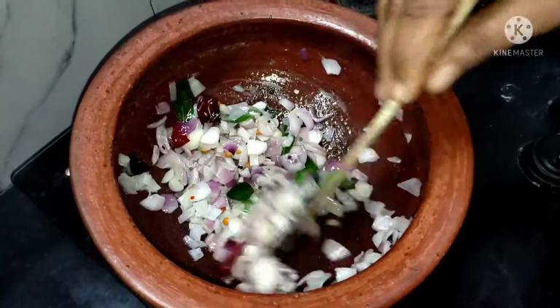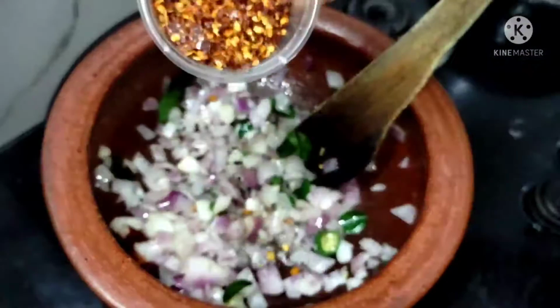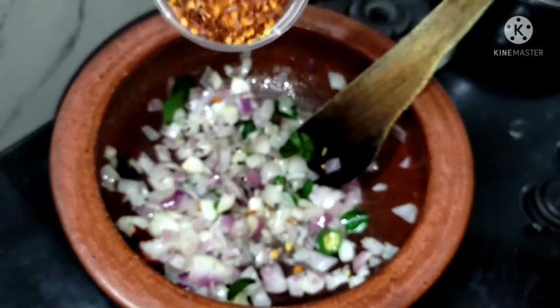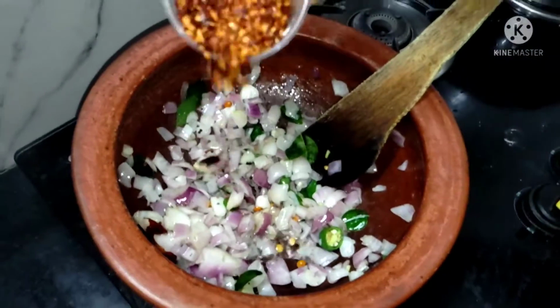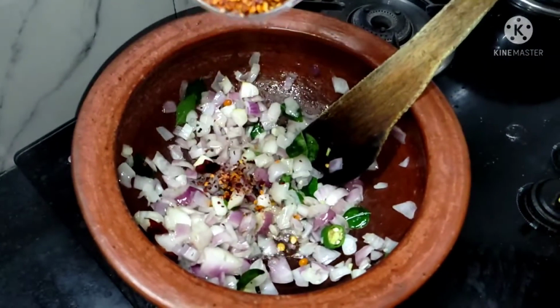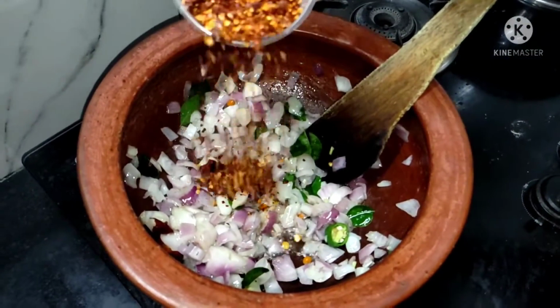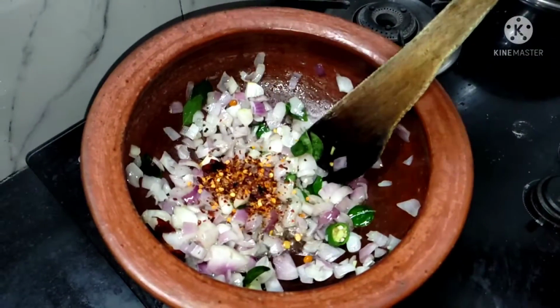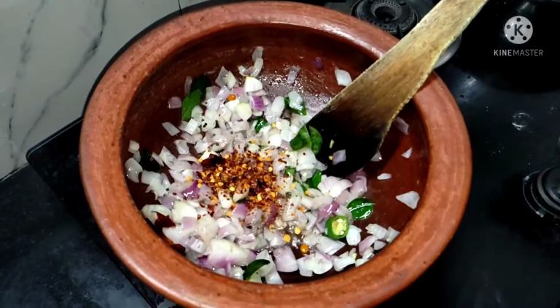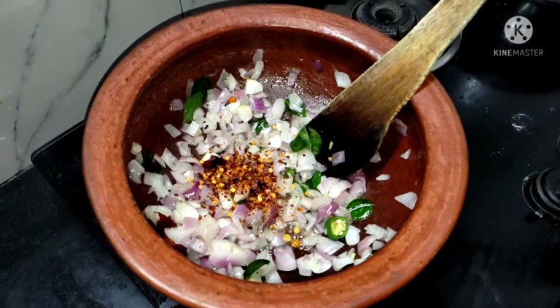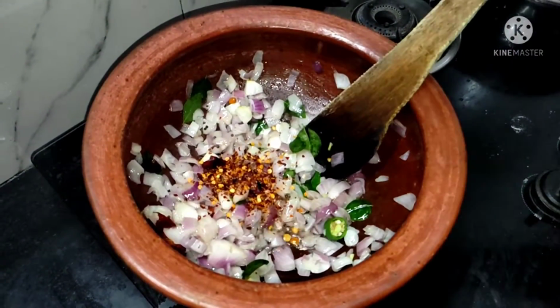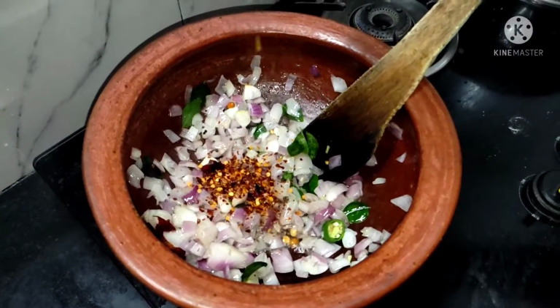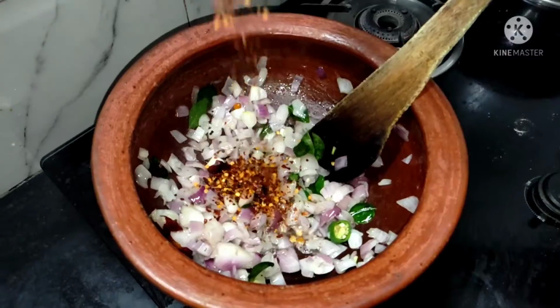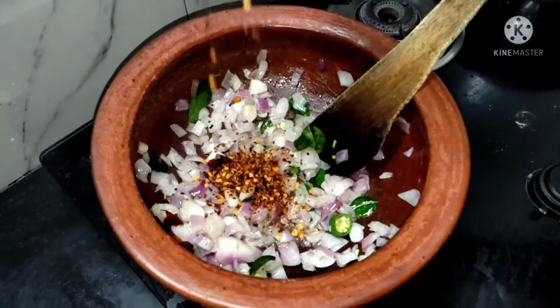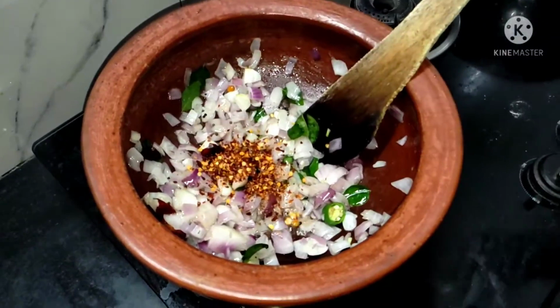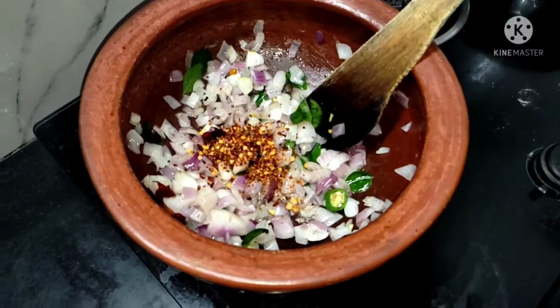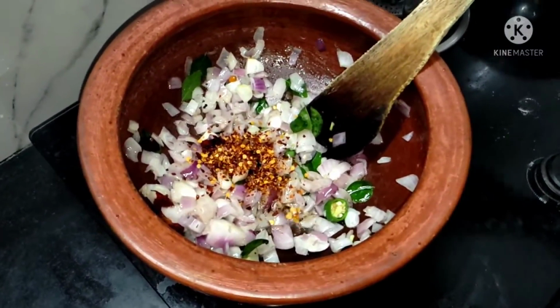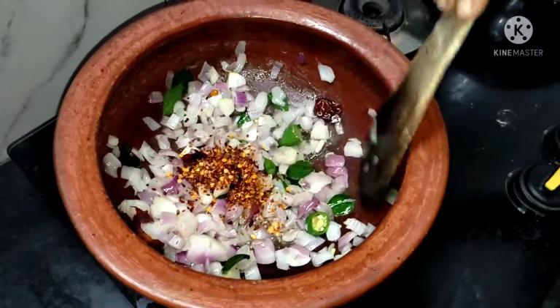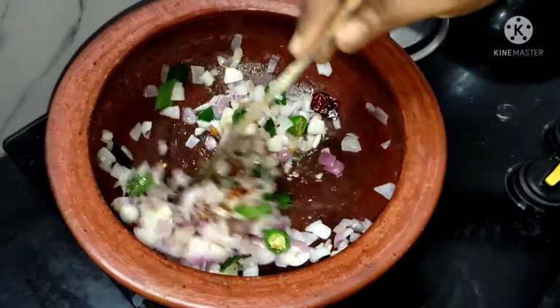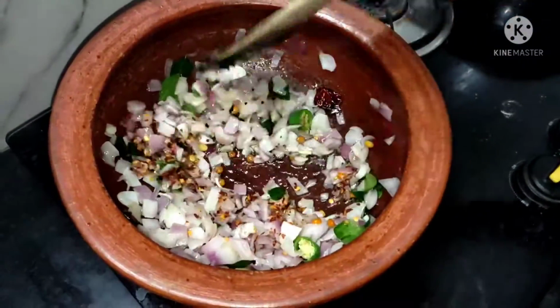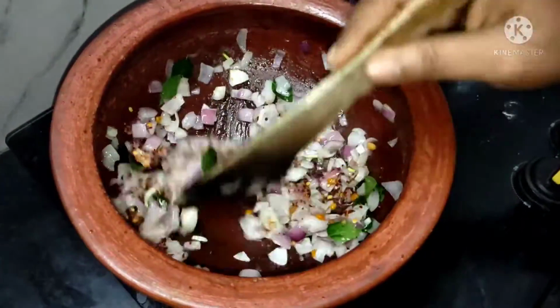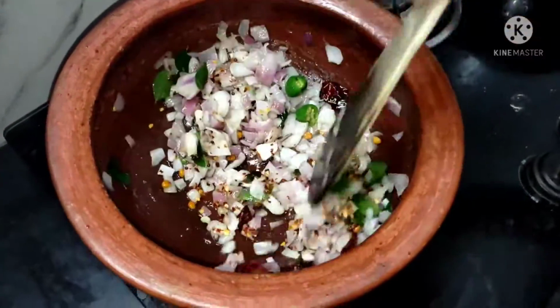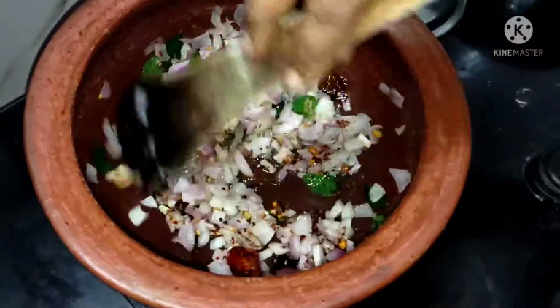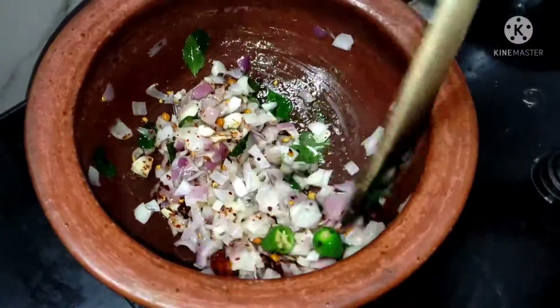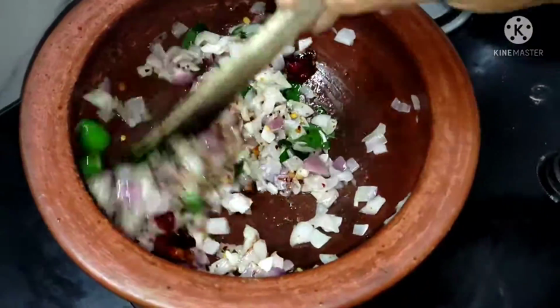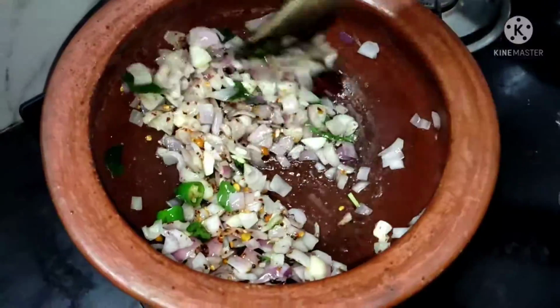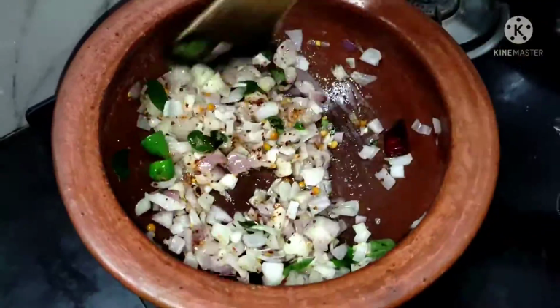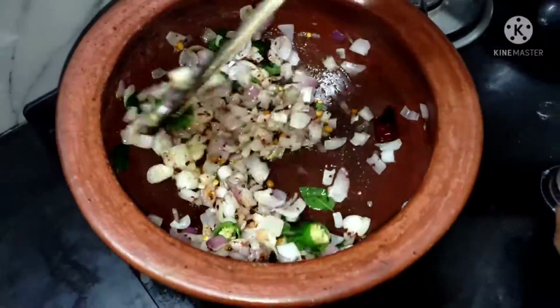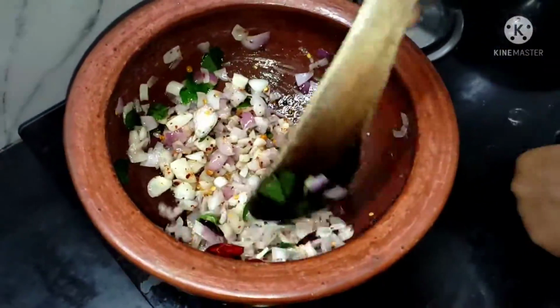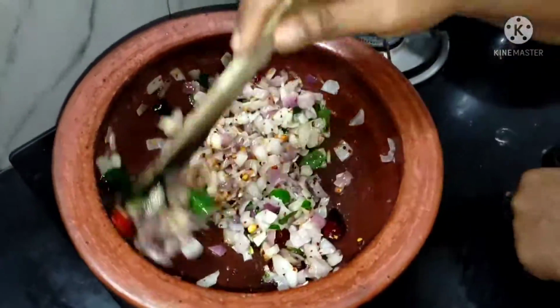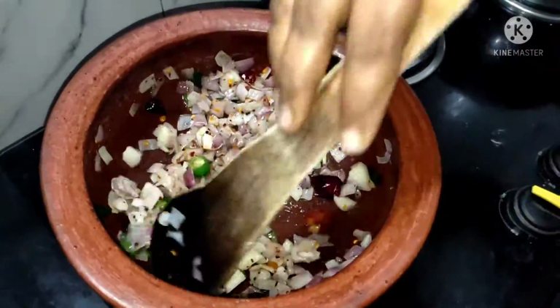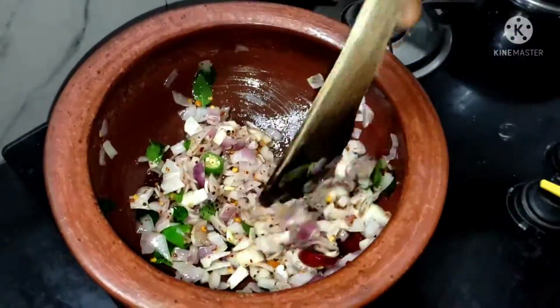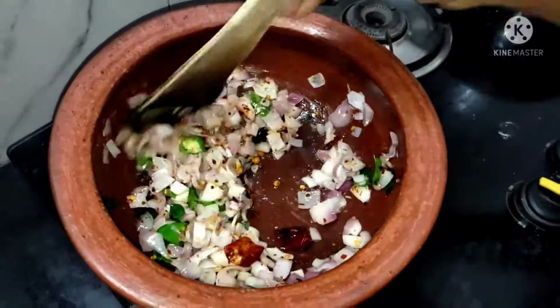If you want to mix it up, you will need to mix it up. I added a spoon. If you mix it up, it will have a good taste.